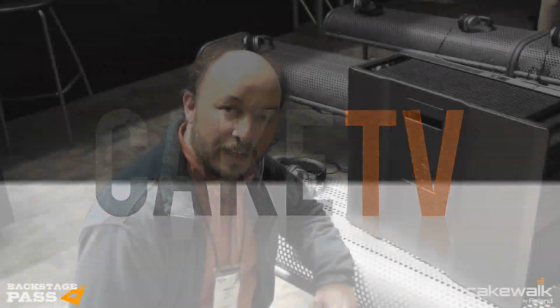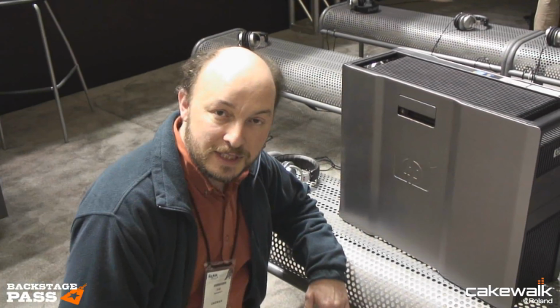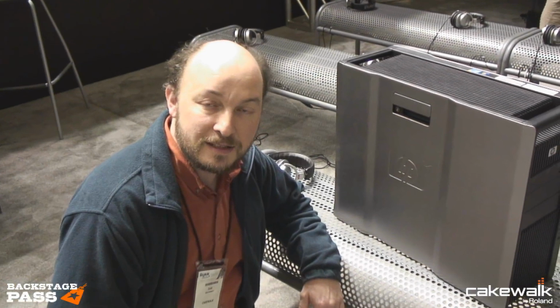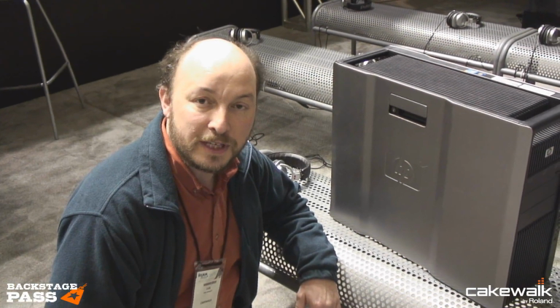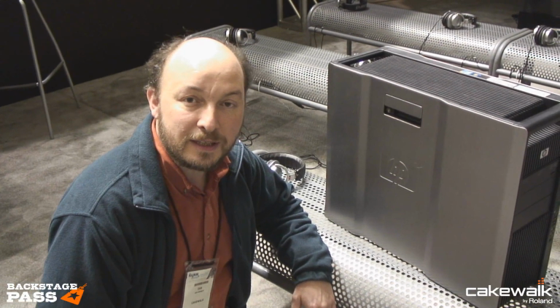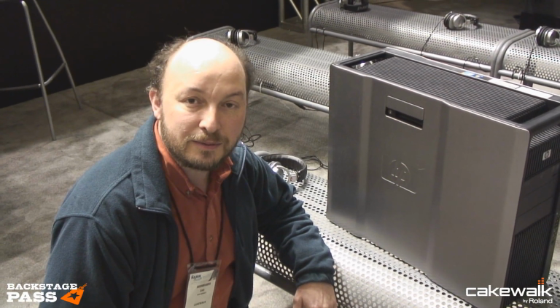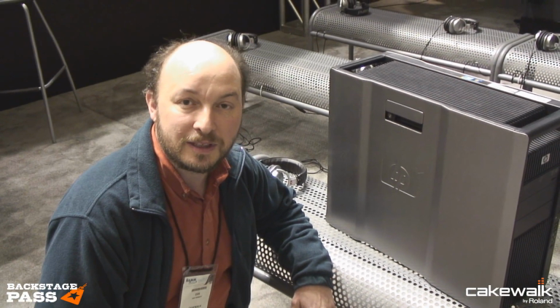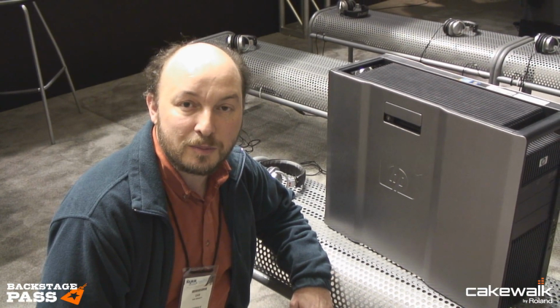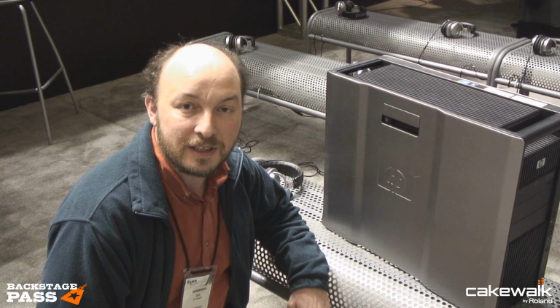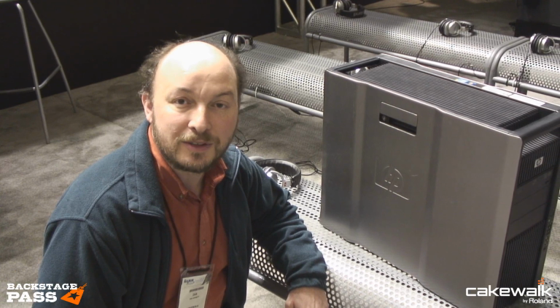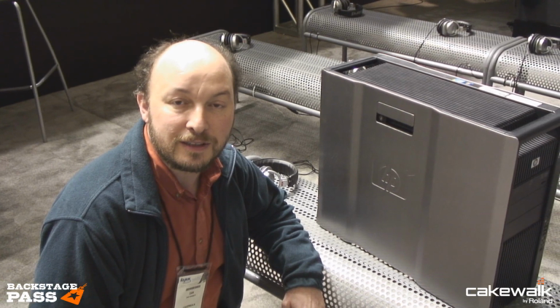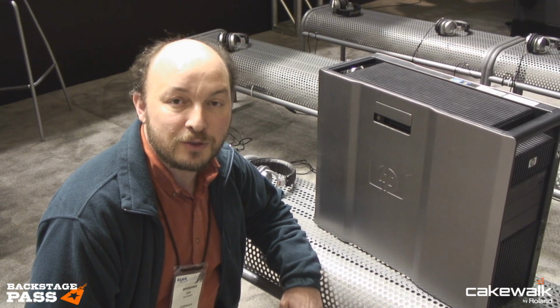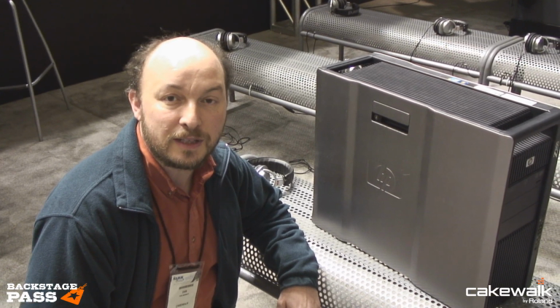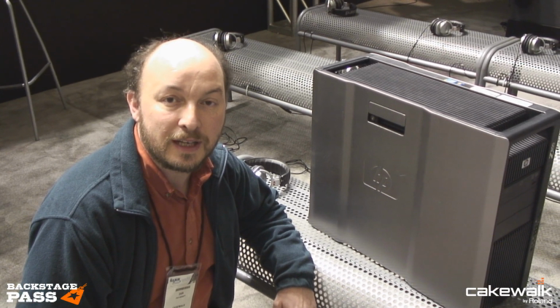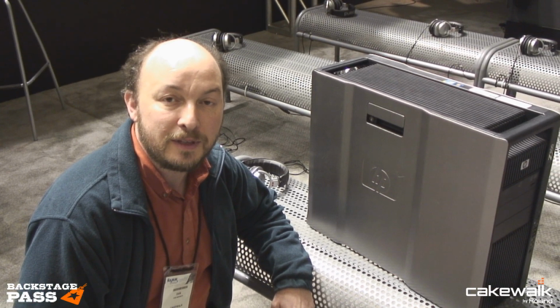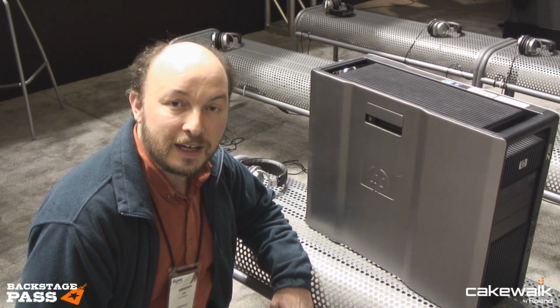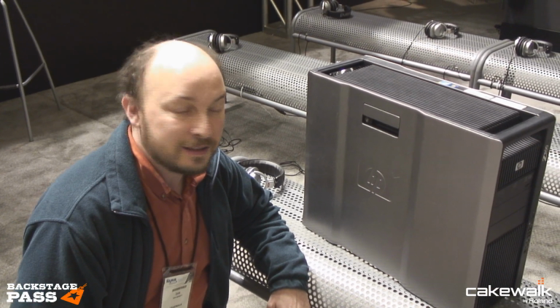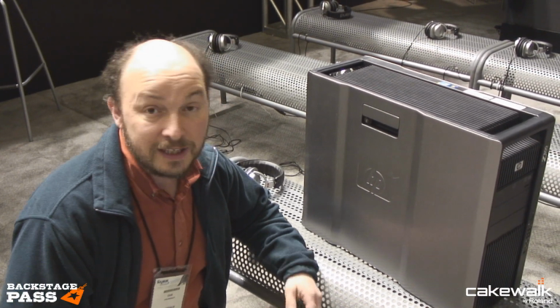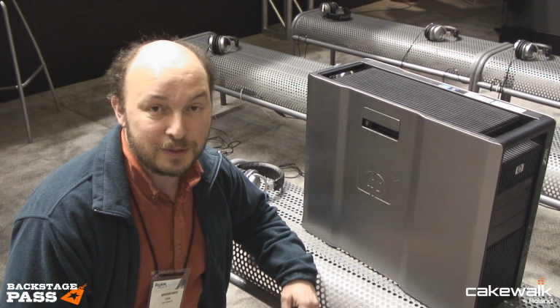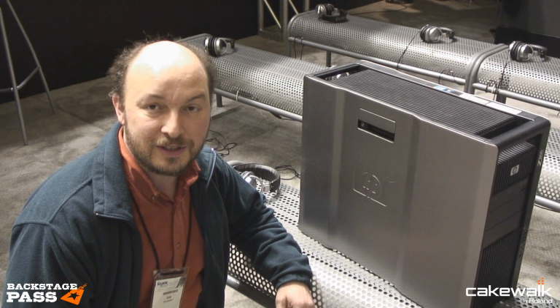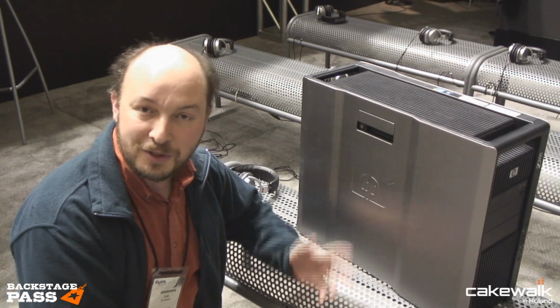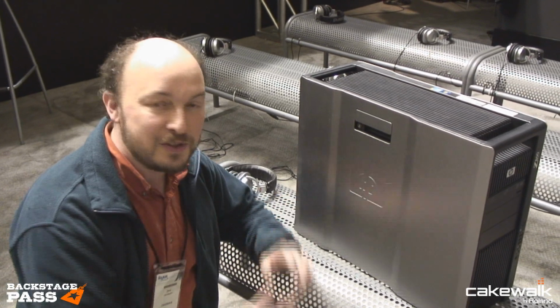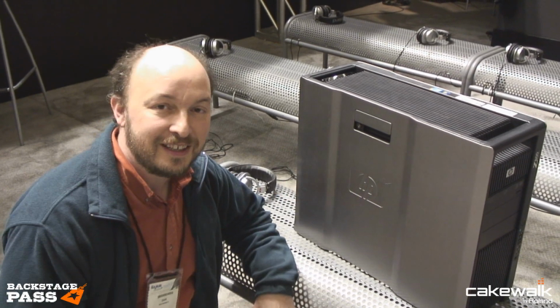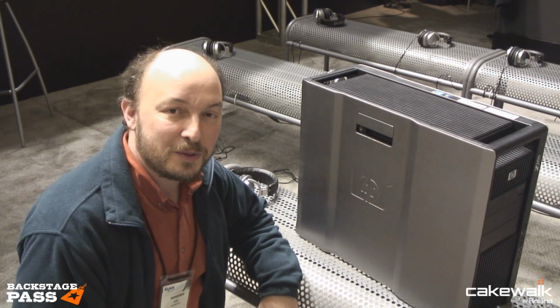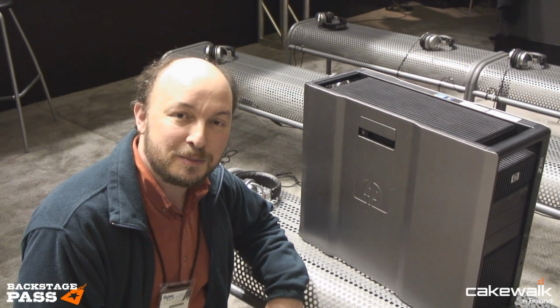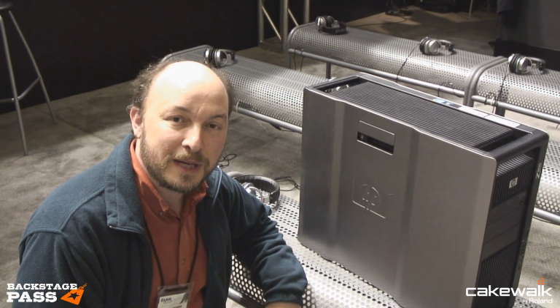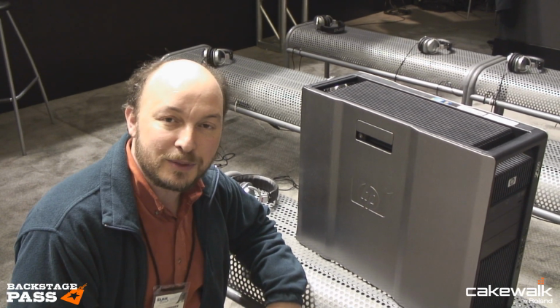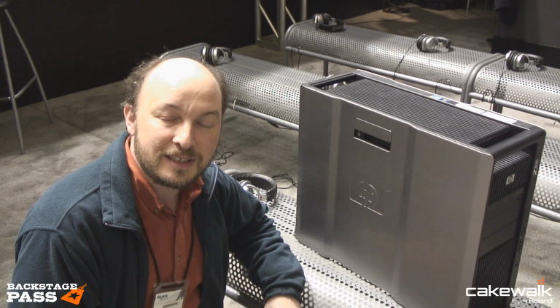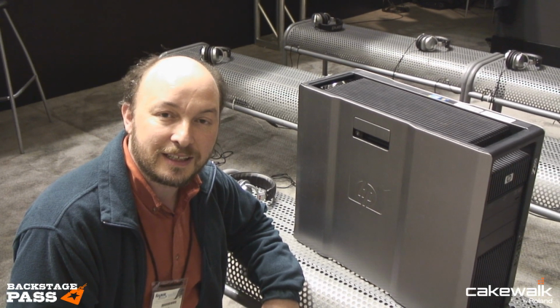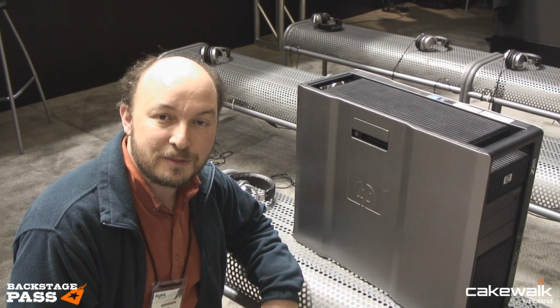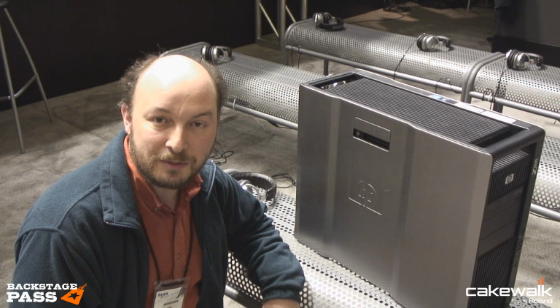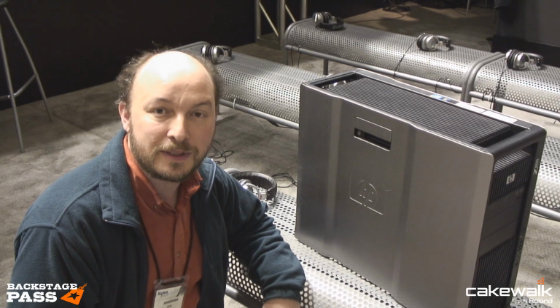Hello, I'm Dan Bennett. I work for HP. I'm here right now on the Cakewalk booth in the Roland Arena at NAMM 2012 in Anaheim. I'm really excited because Cakewalk has been using cool hardware from HP for powering their booth this year, and it's been working really well for them.